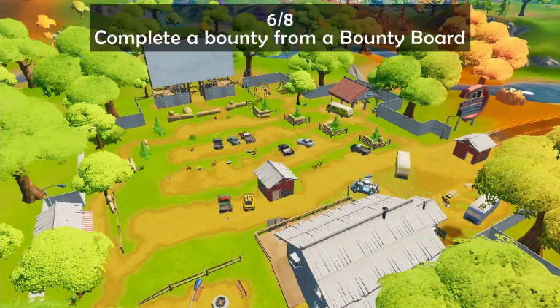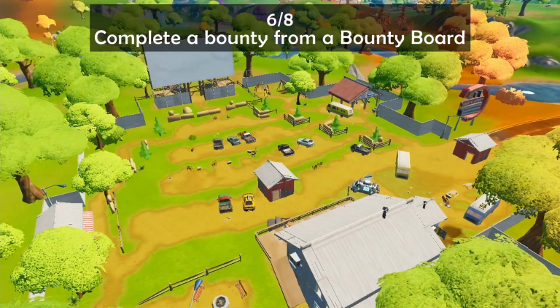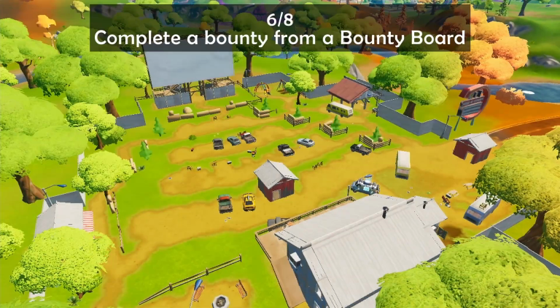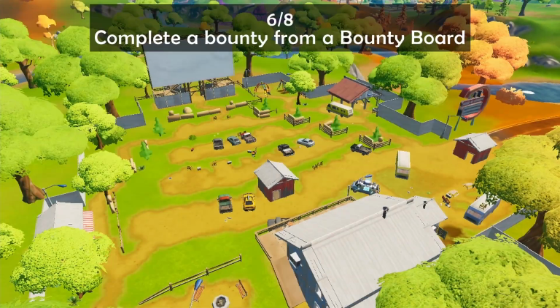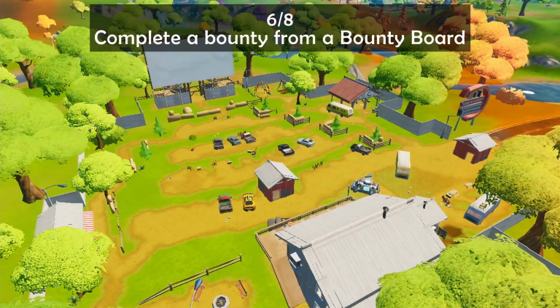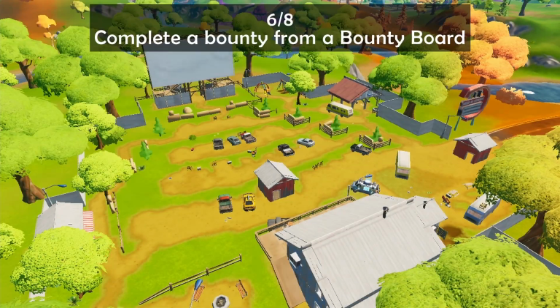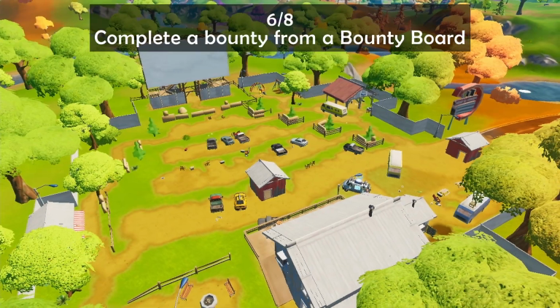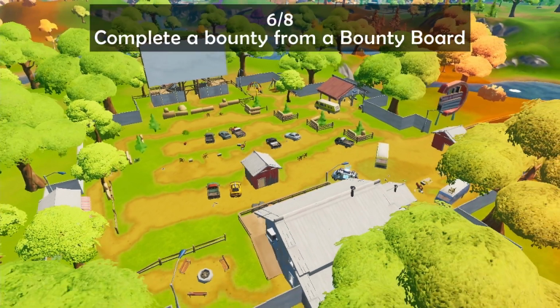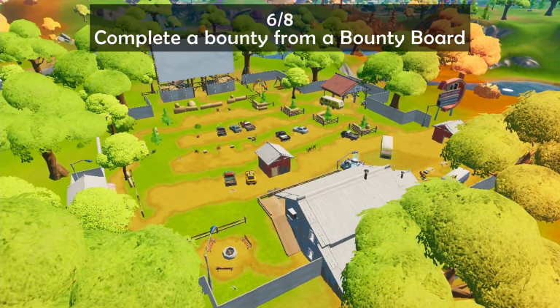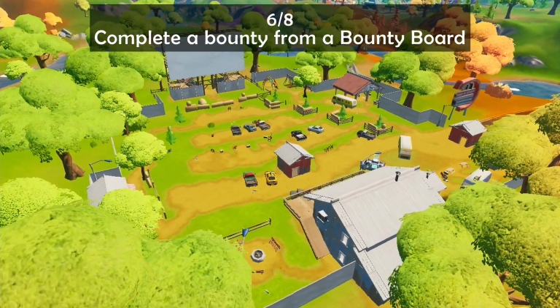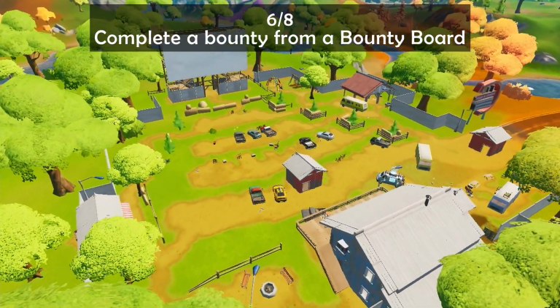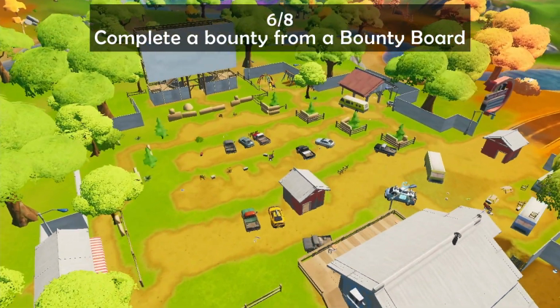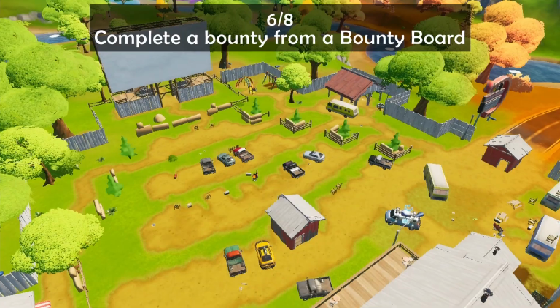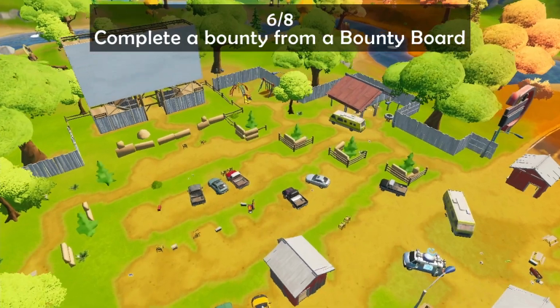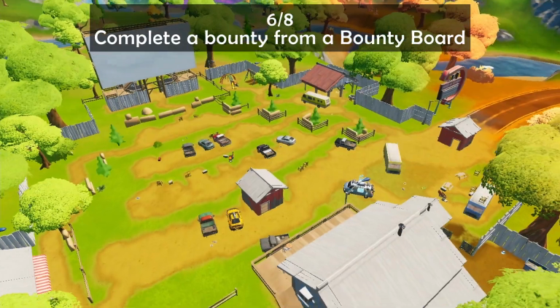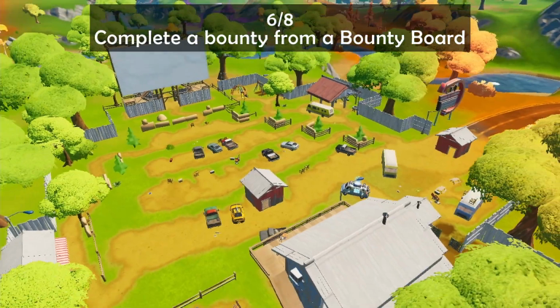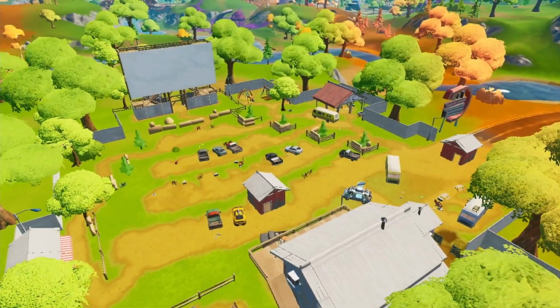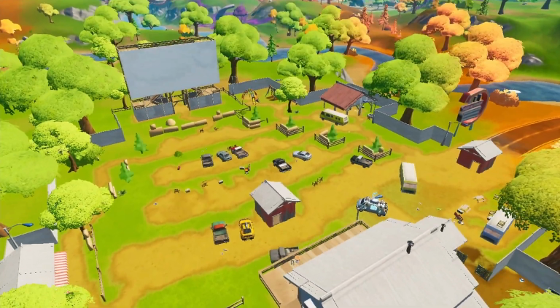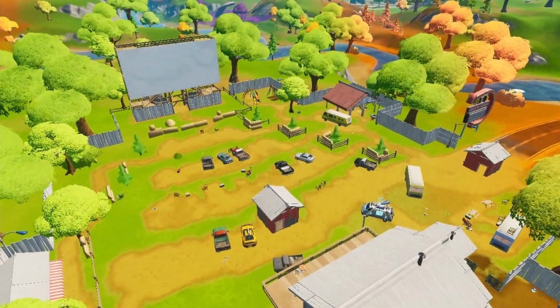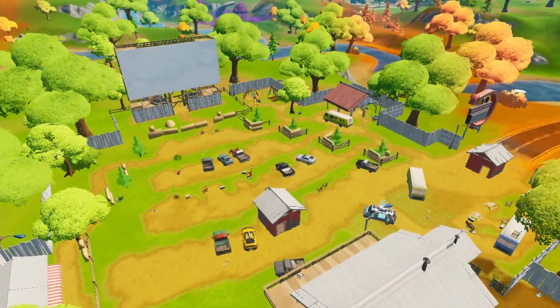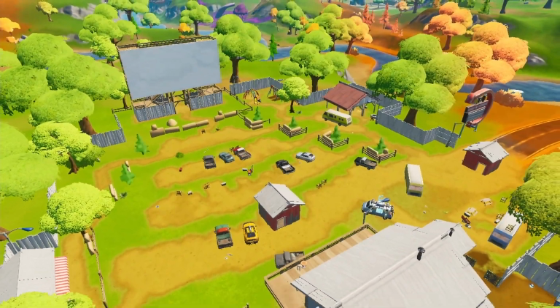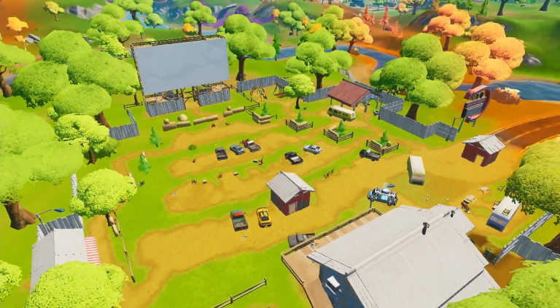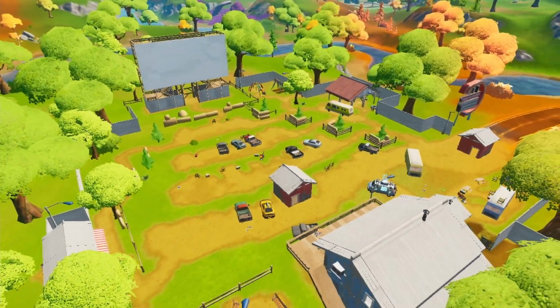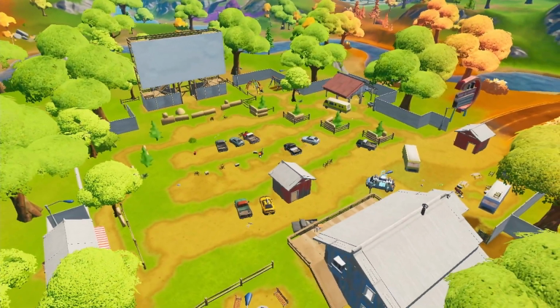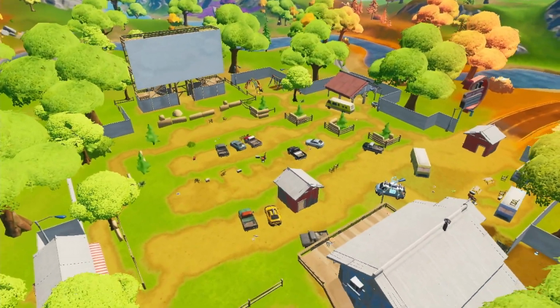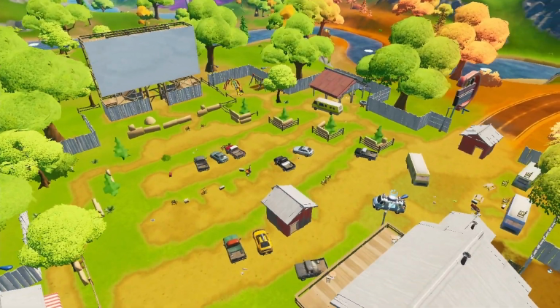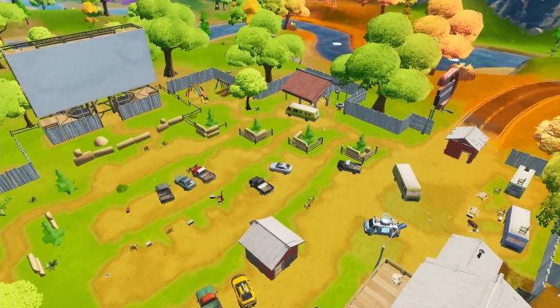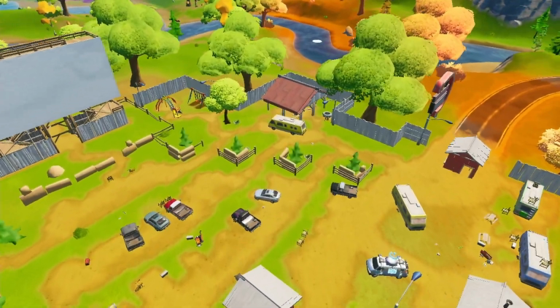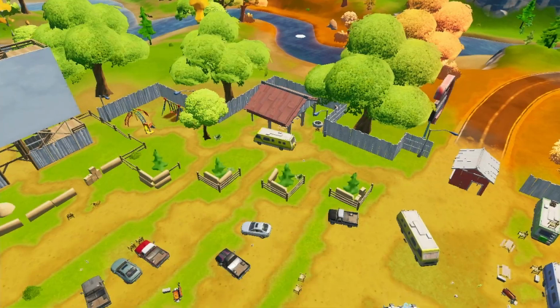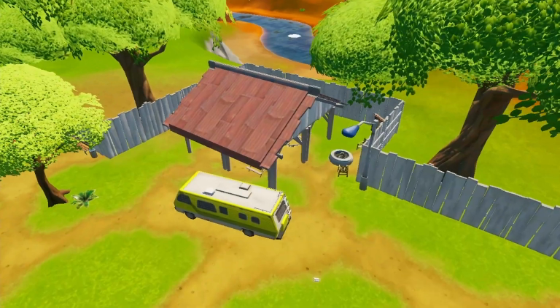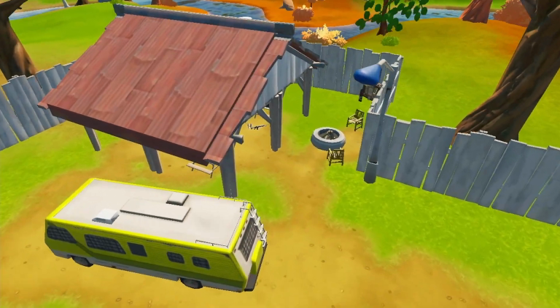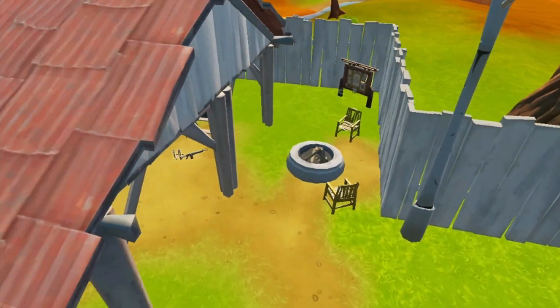Challenge number six is to complete a bounty from a bounty board. You can find one of the bounty boards over at Risky Reels, right over there near the campfire.